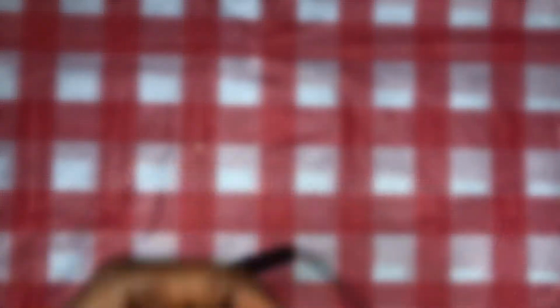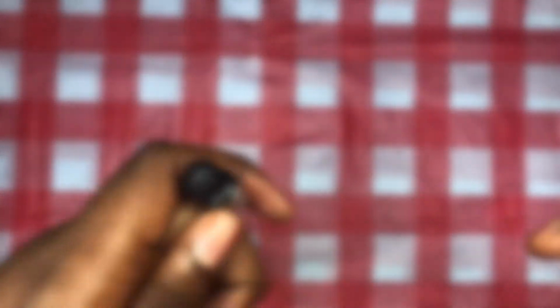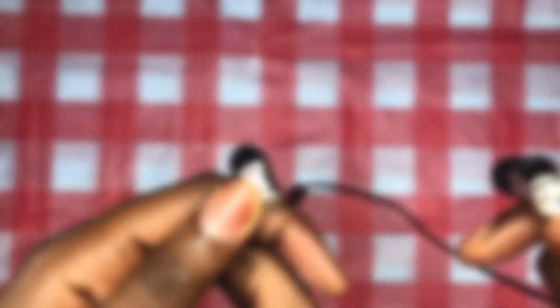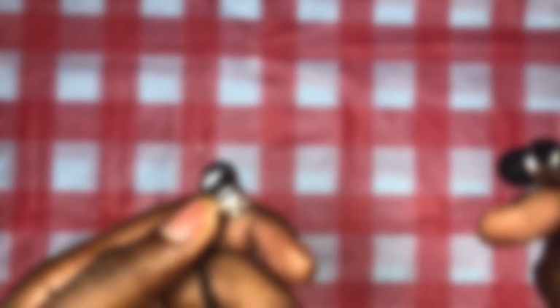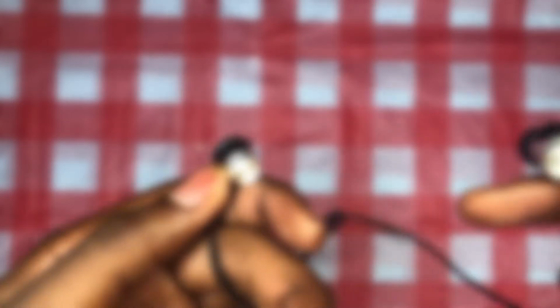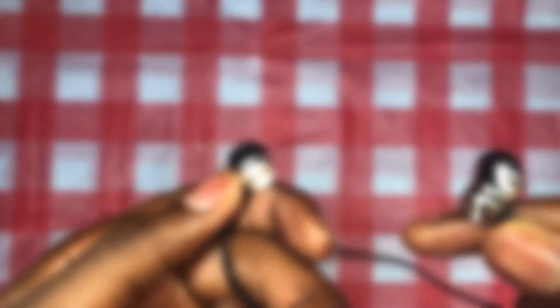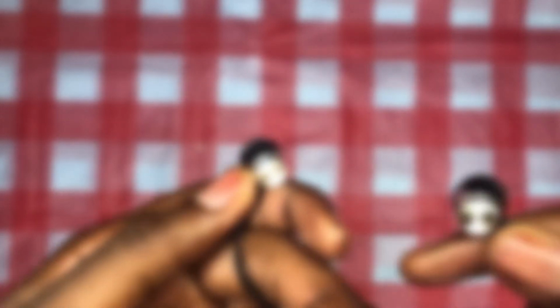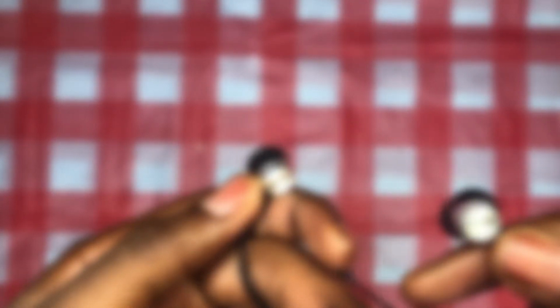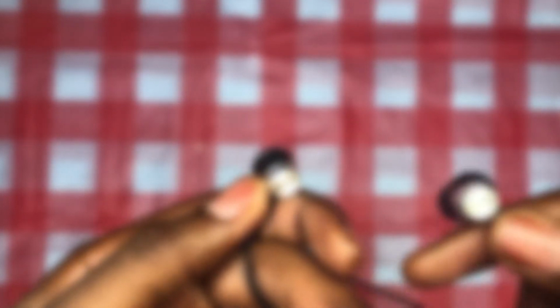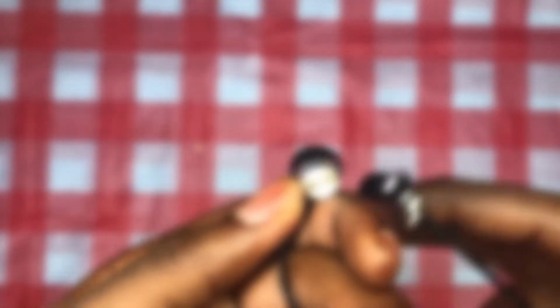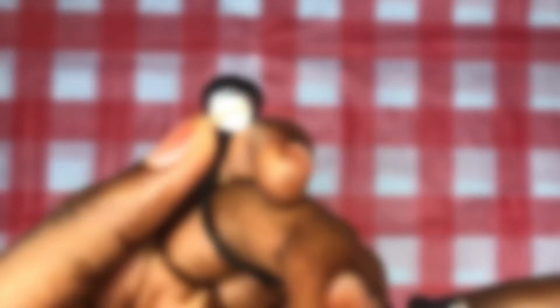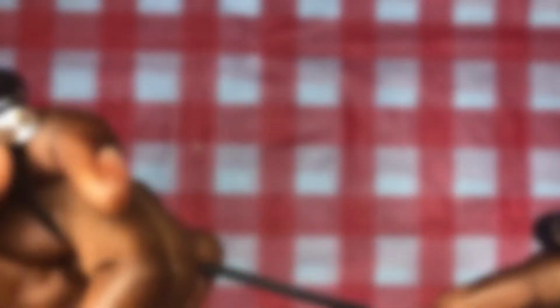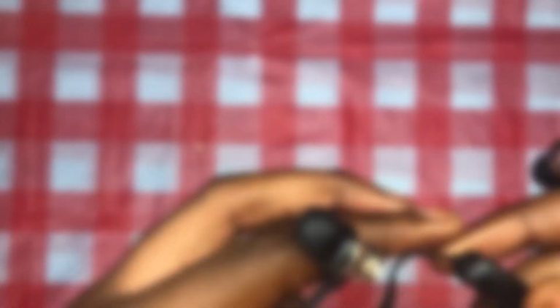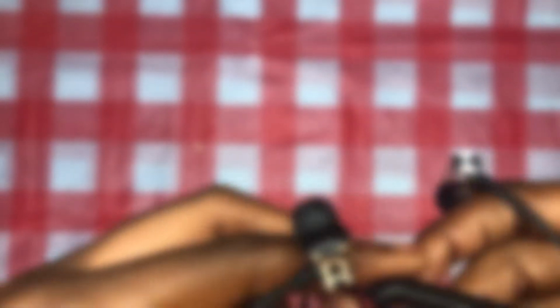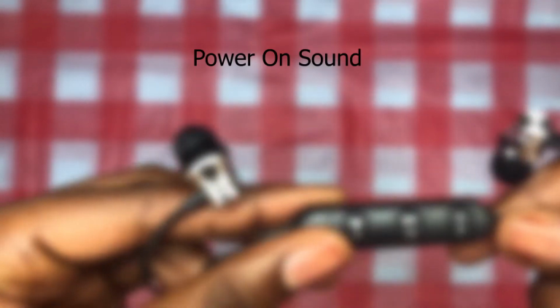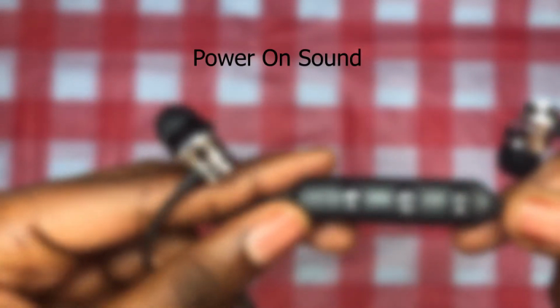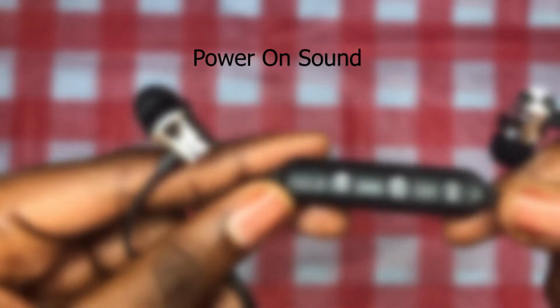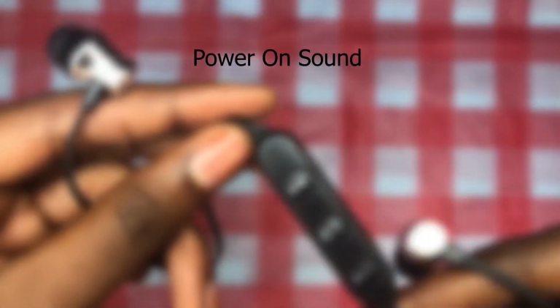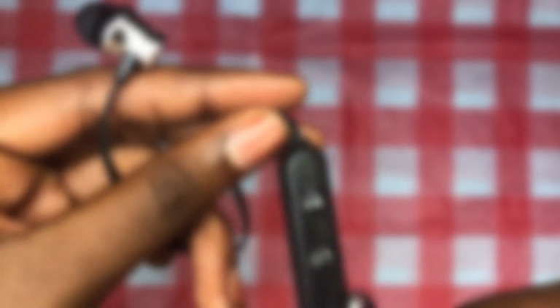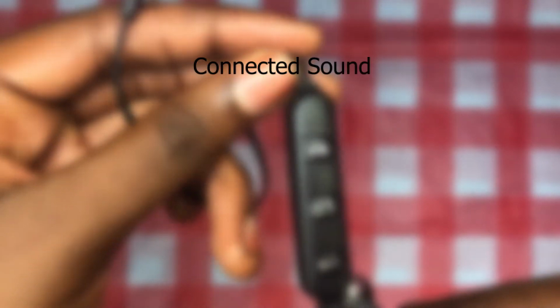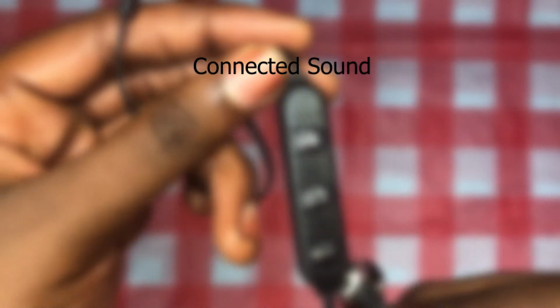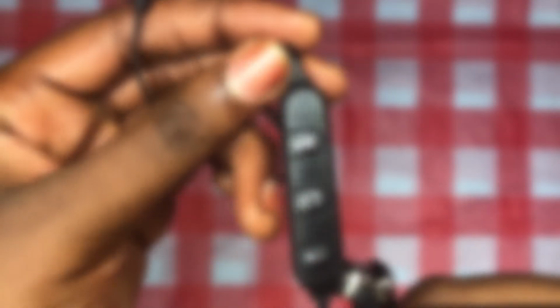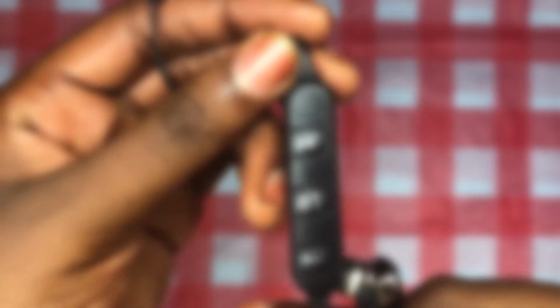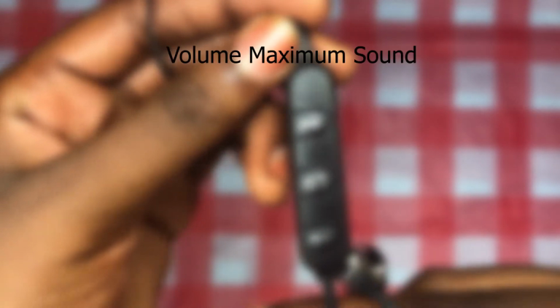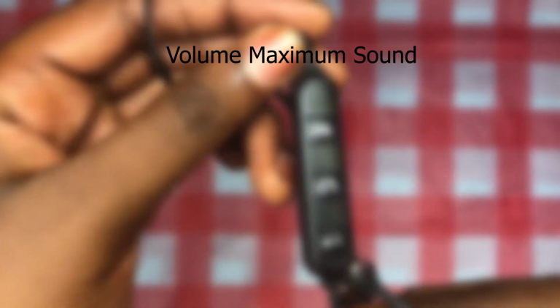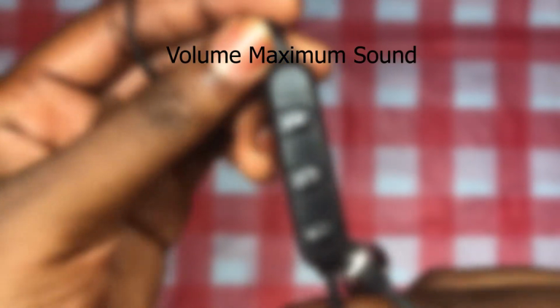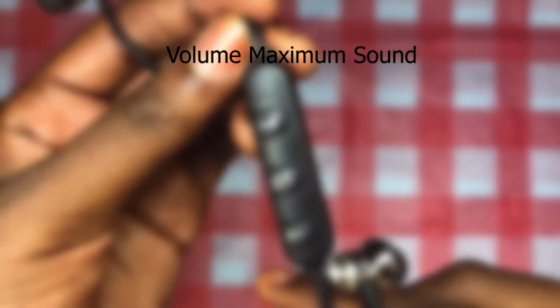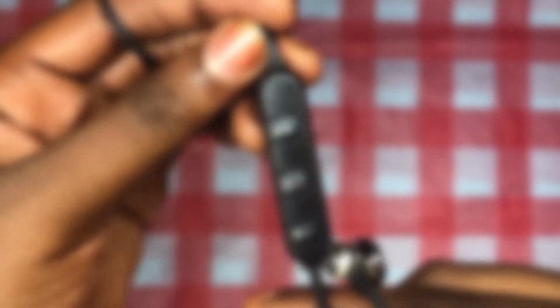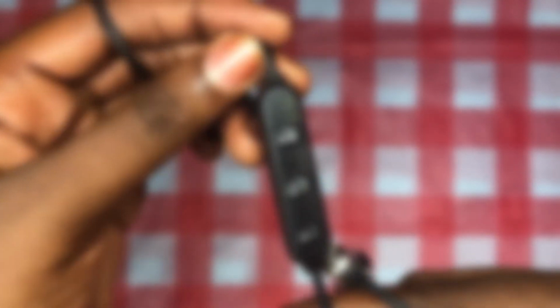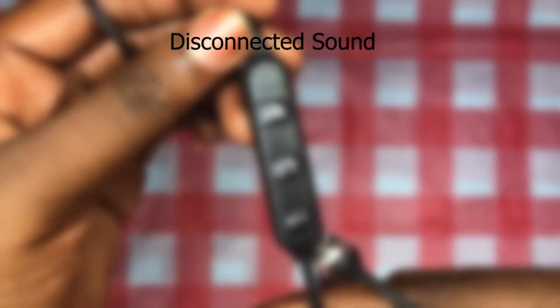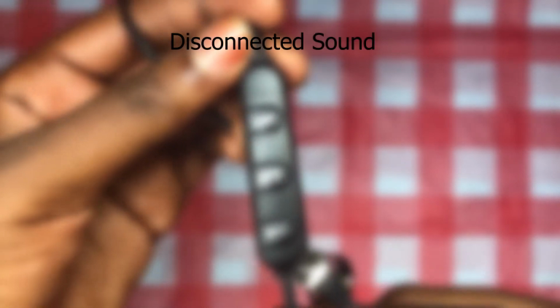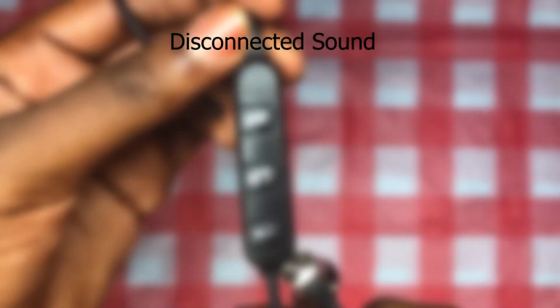Here are some of the function sounds that you will hear when you use these Bluetooth earphones: power on, connected, volume maximum, disconnected.